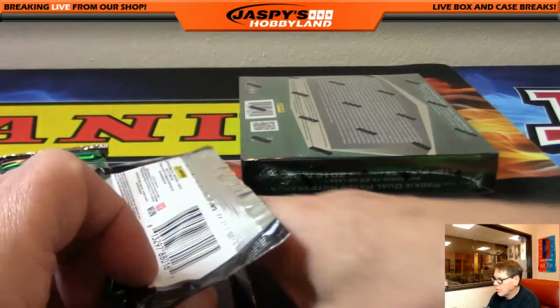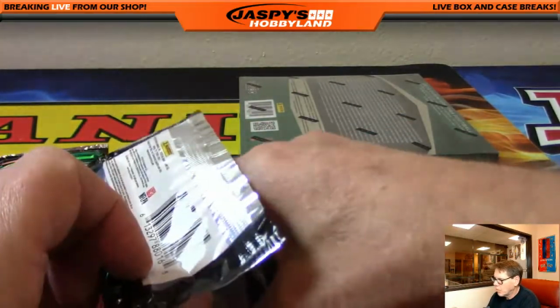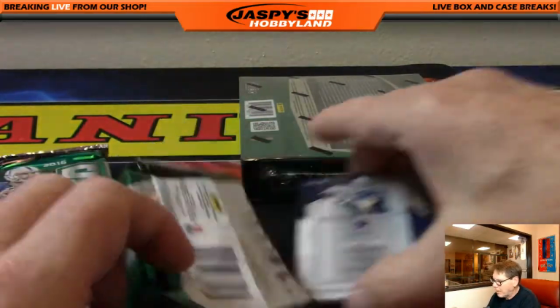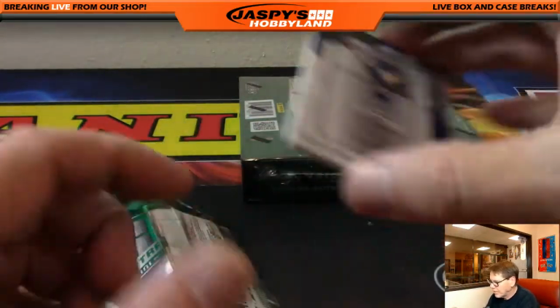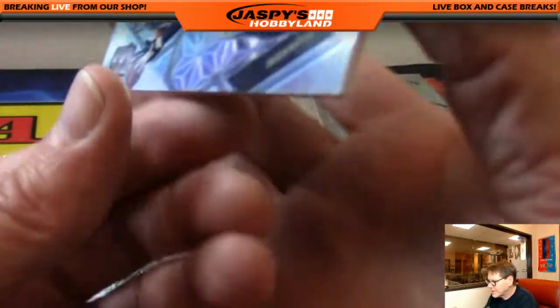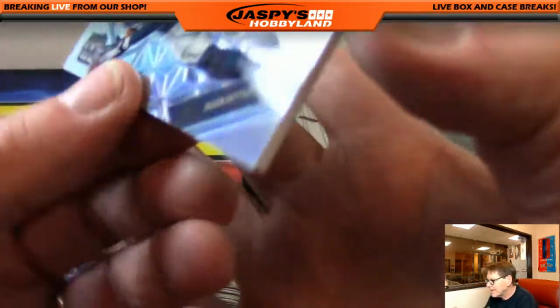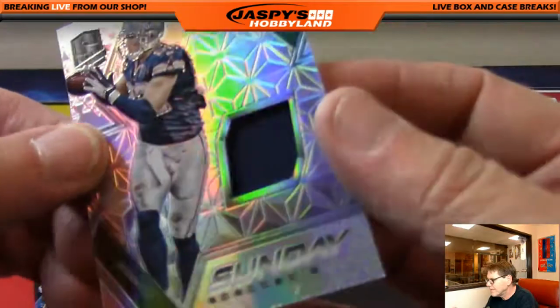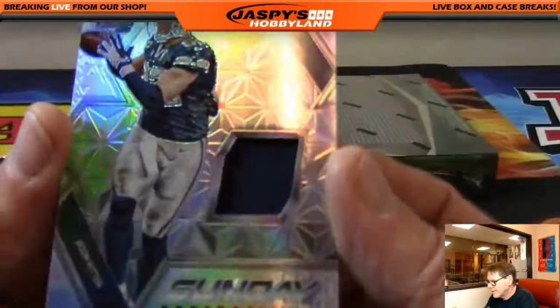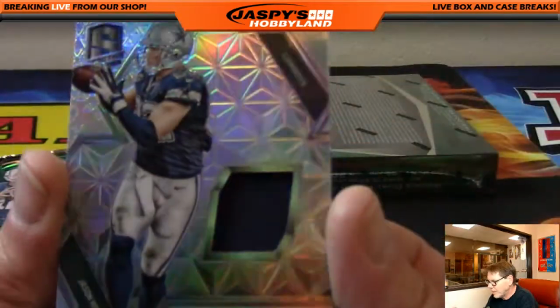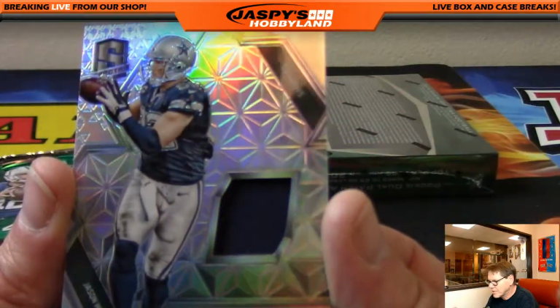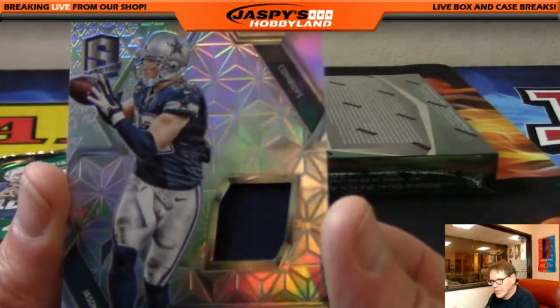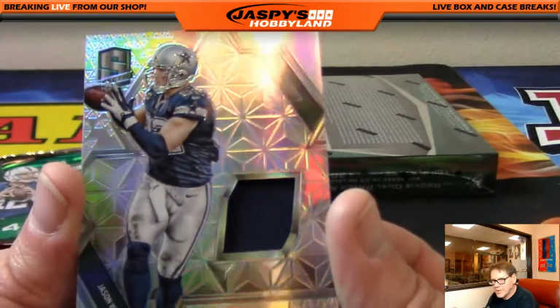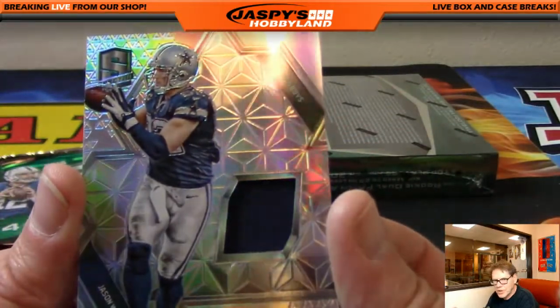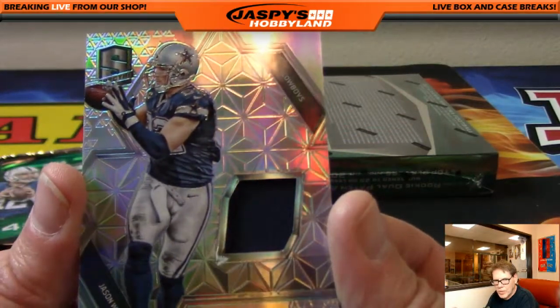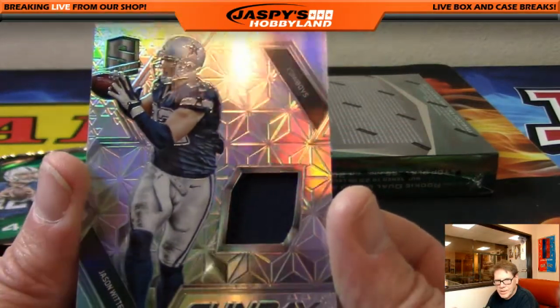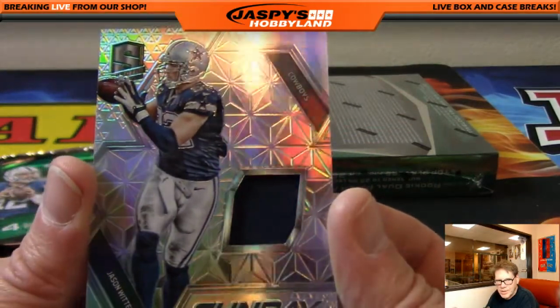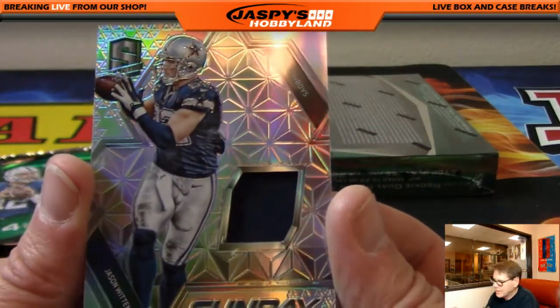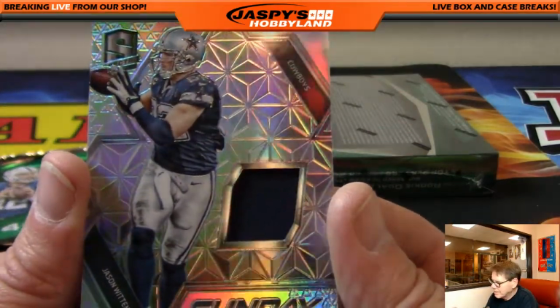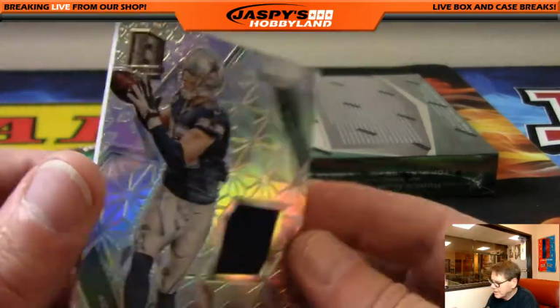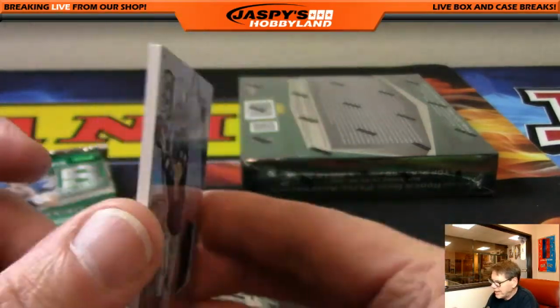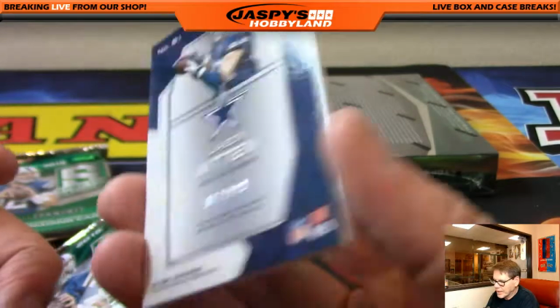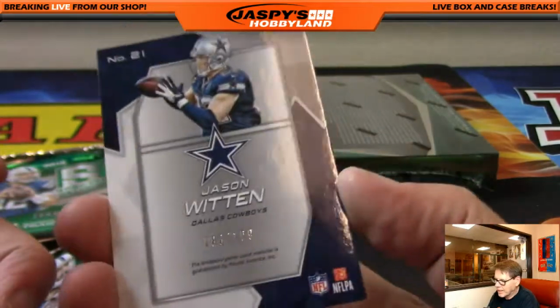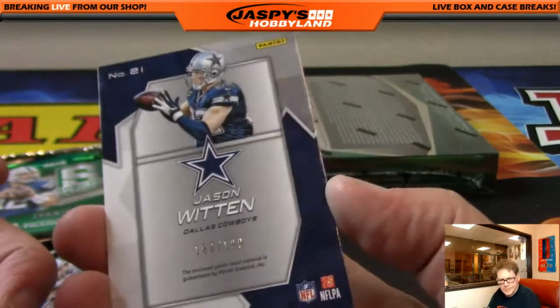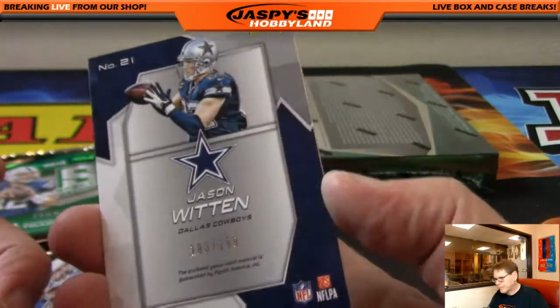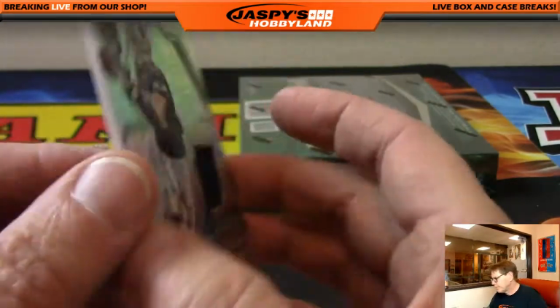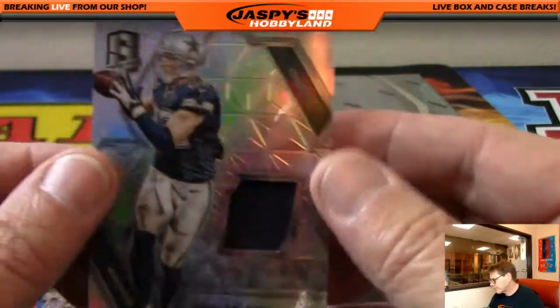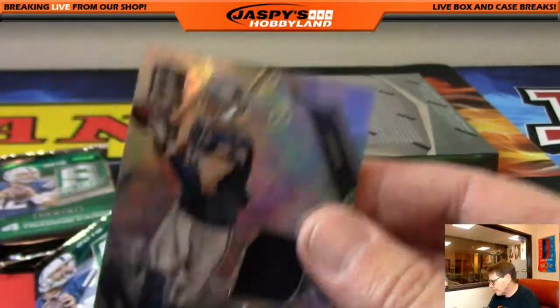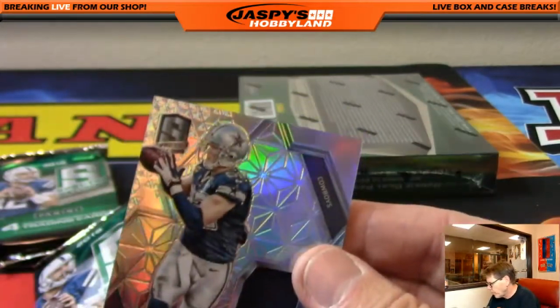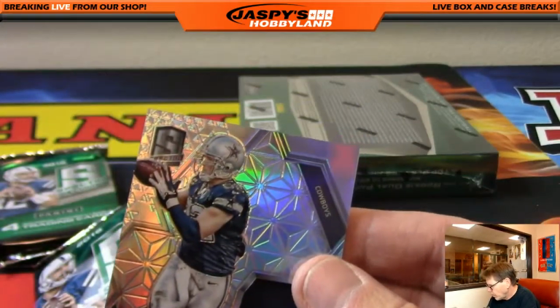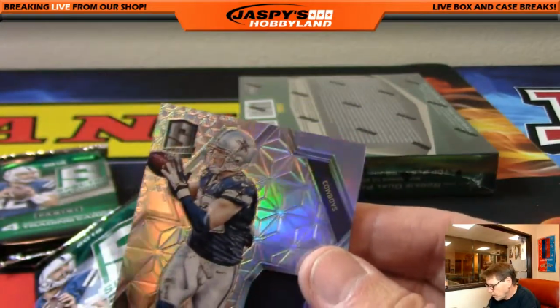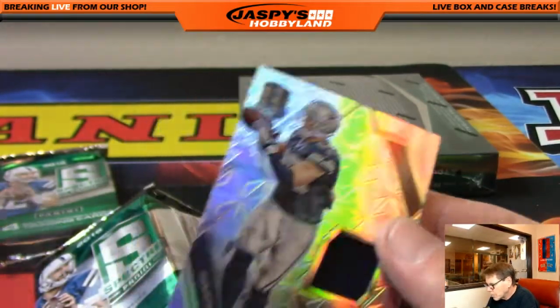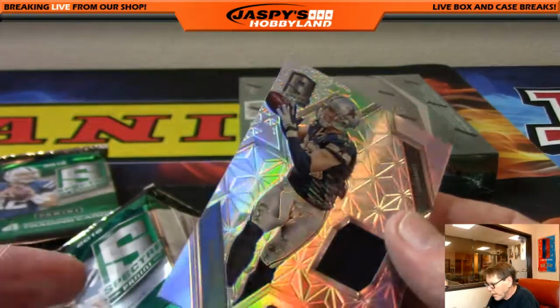Wow, there it is again — the Cowboys. Another Jason Witten, out of 199. William H.